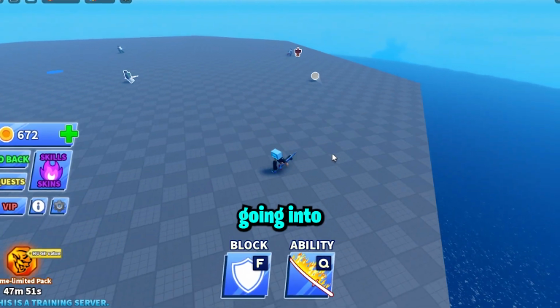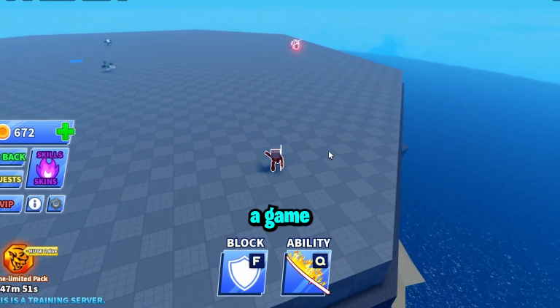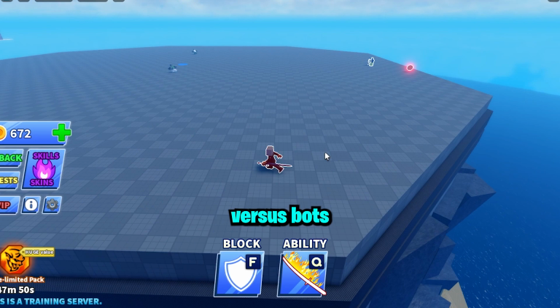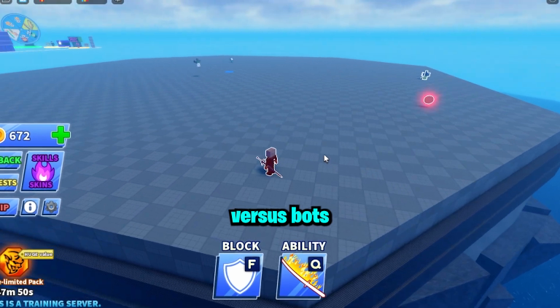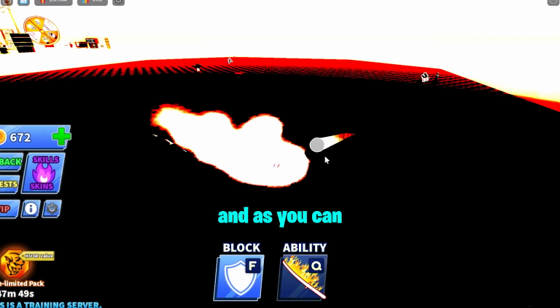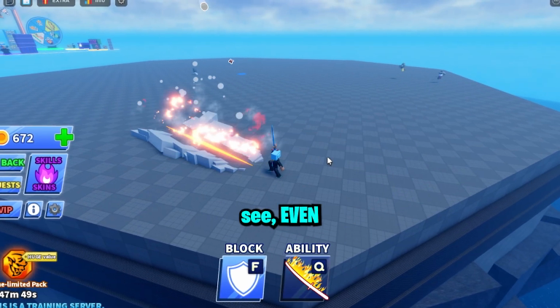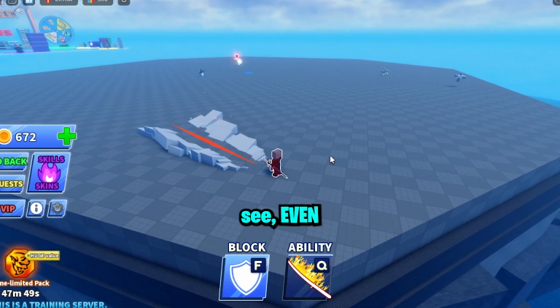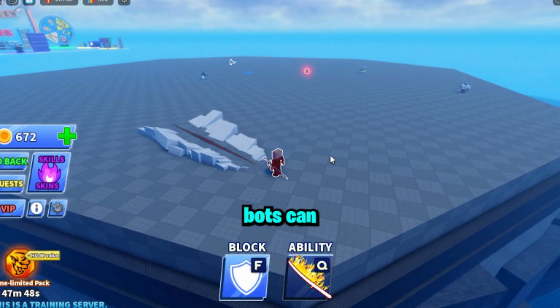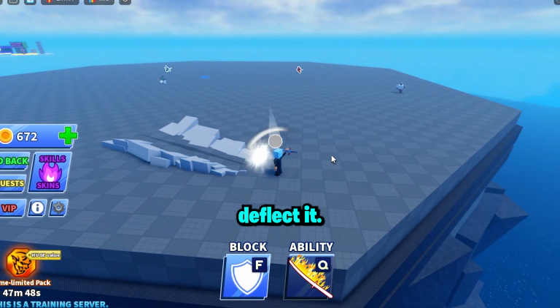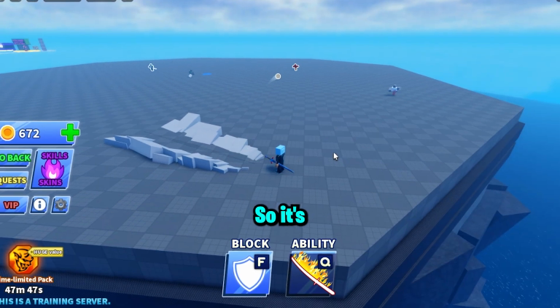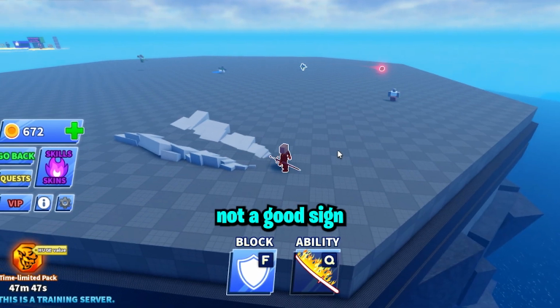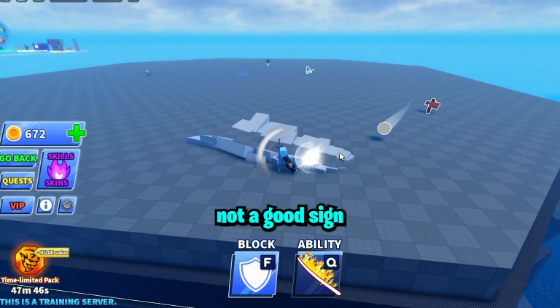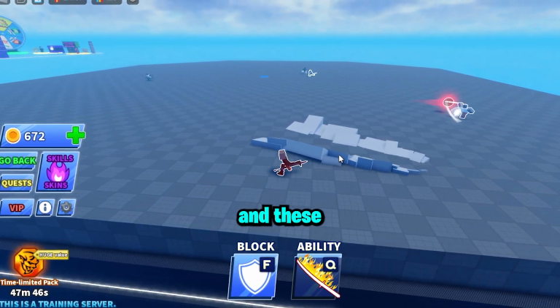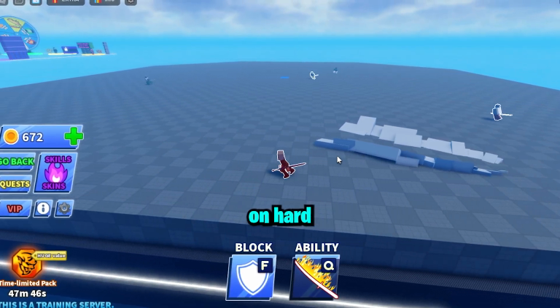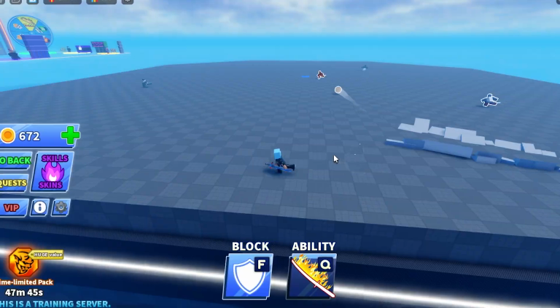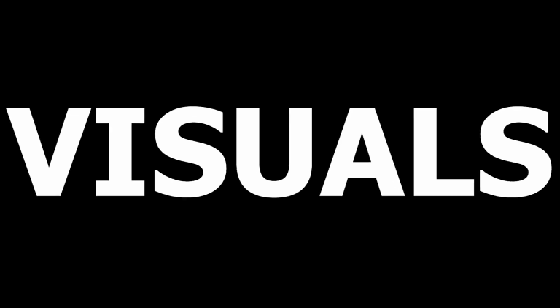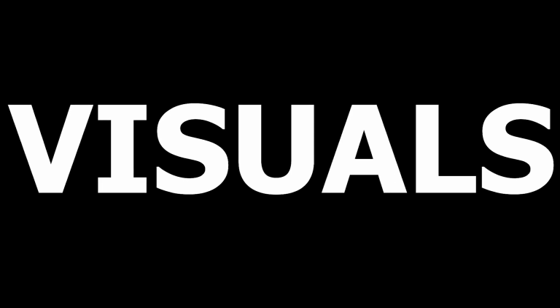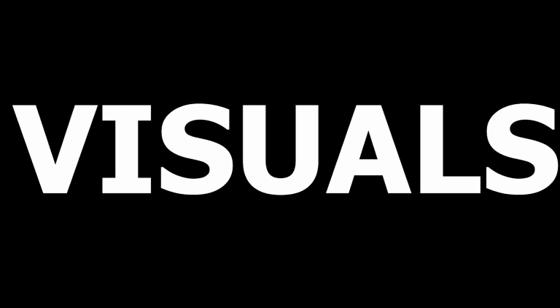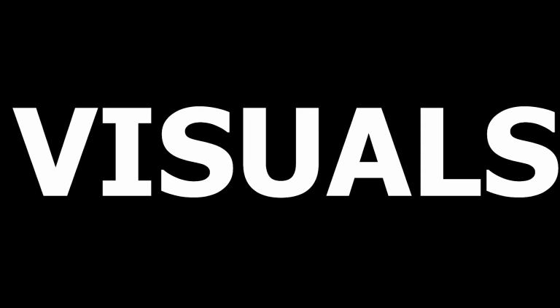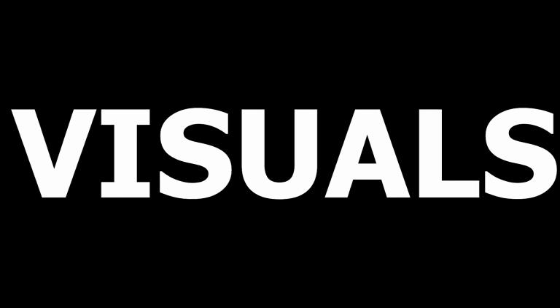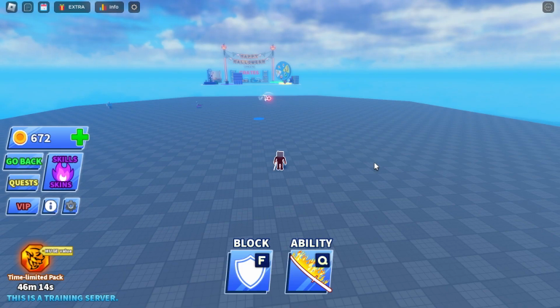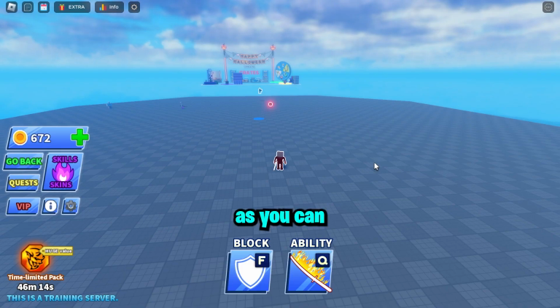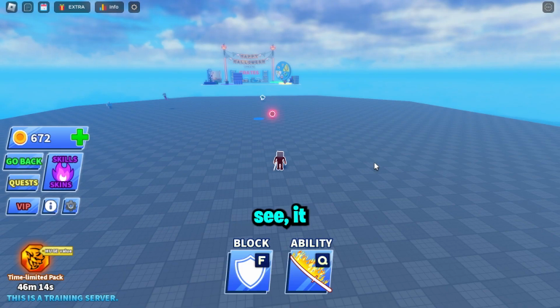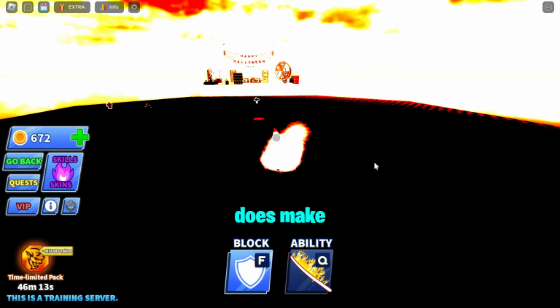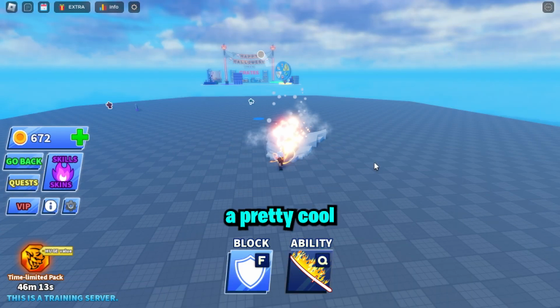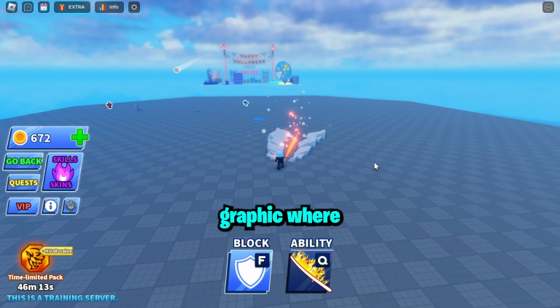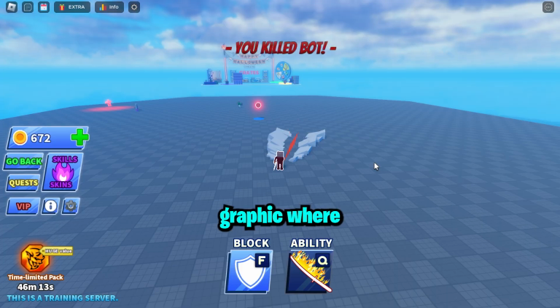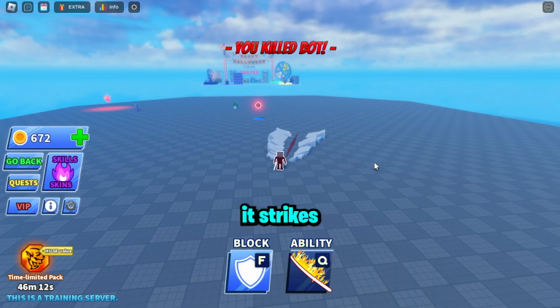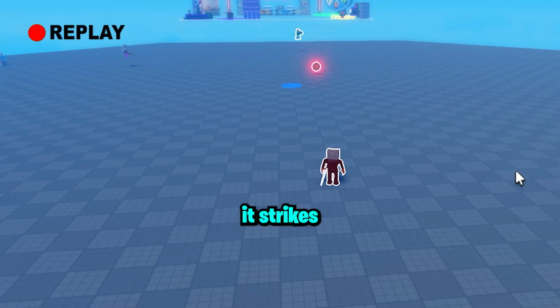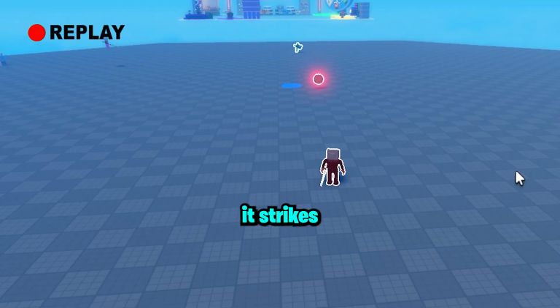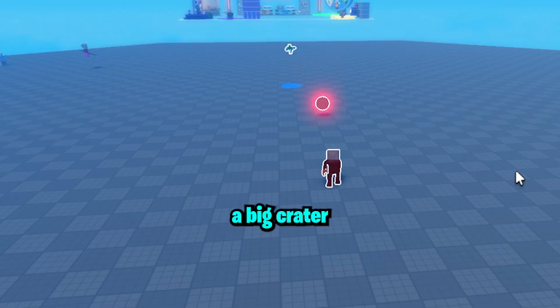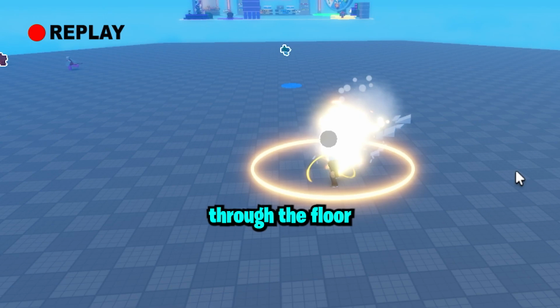Now I'm going into a game versus bots, and as you can see even bots can deflect it, so it's not a good sign — and these aren't even on hard difficulty. Moving on to the next thing, which is the visuals: as you can see it does make a pretty cool graphic where it strikes a big crater through the floor and there's a big explosion.